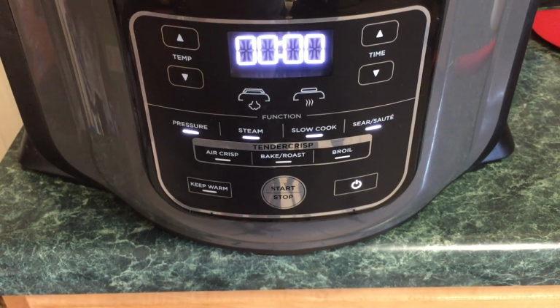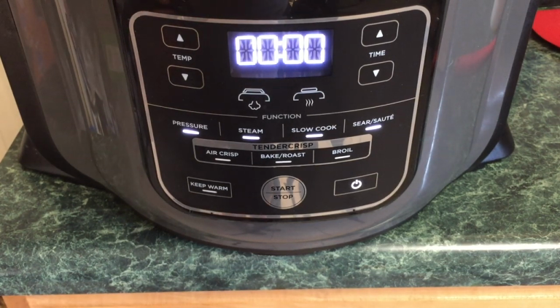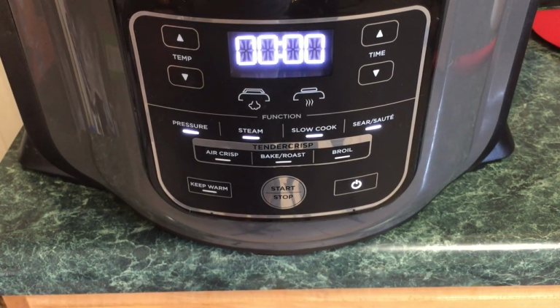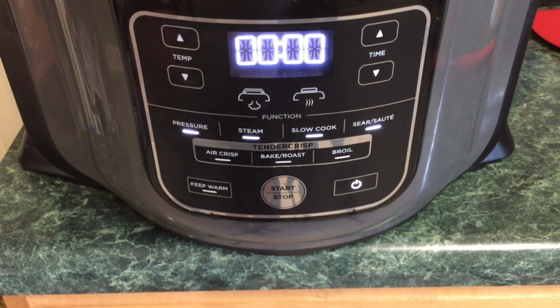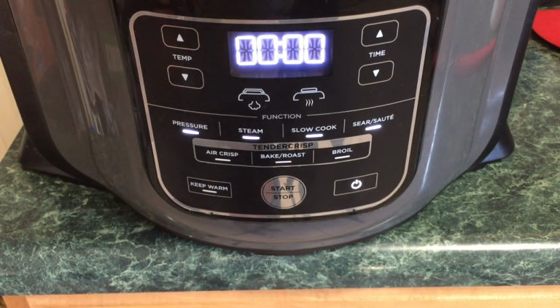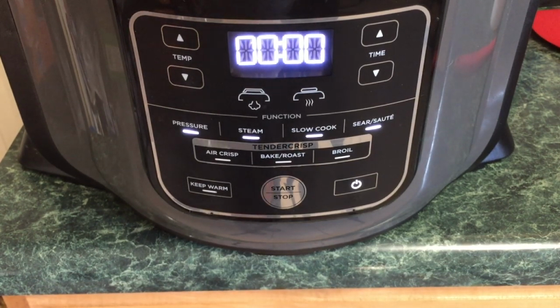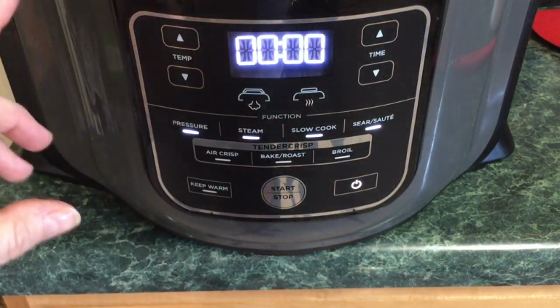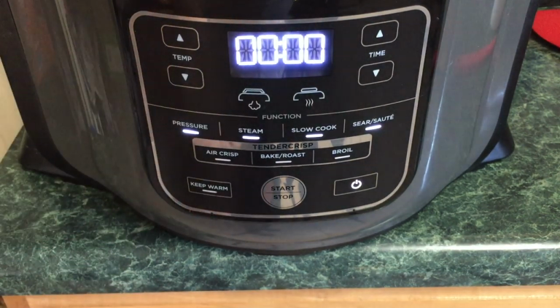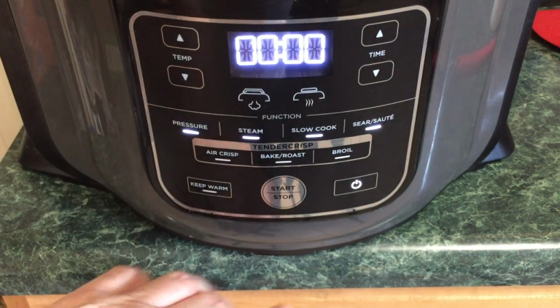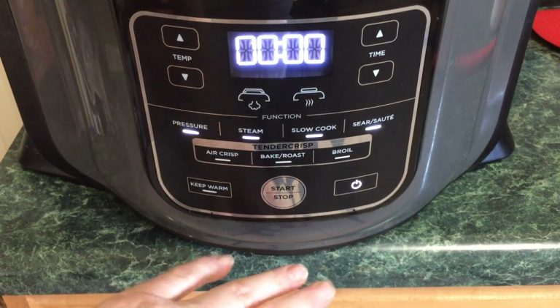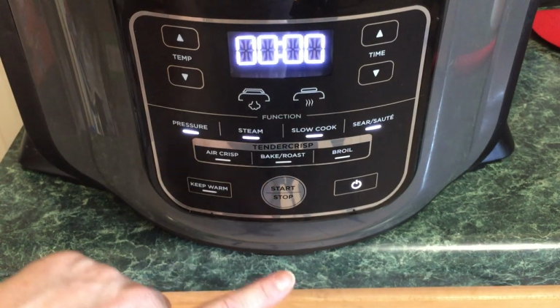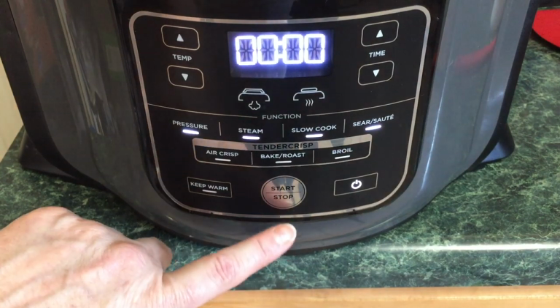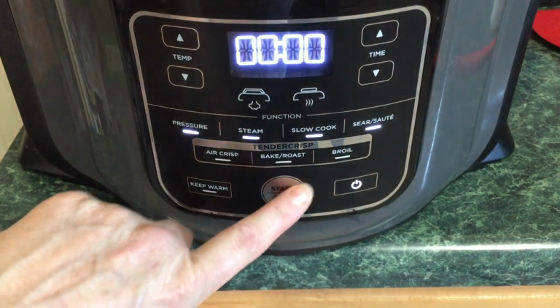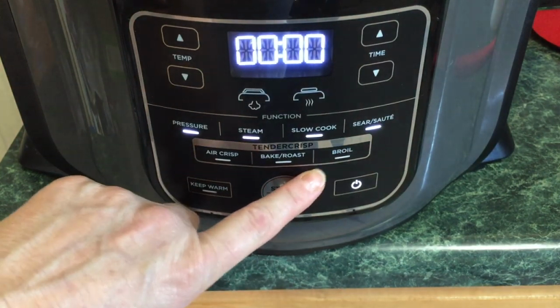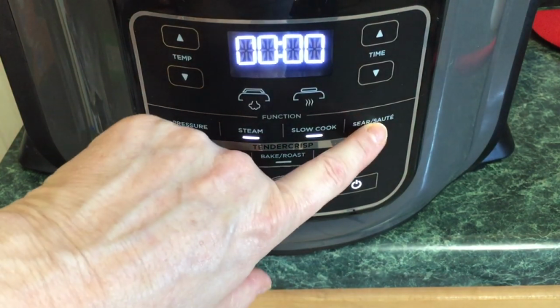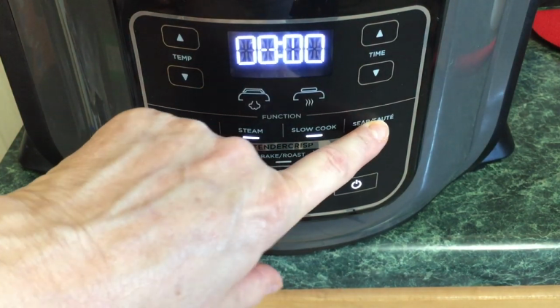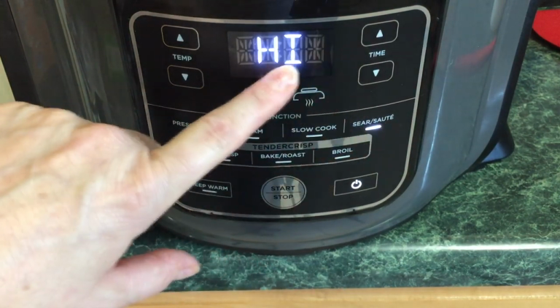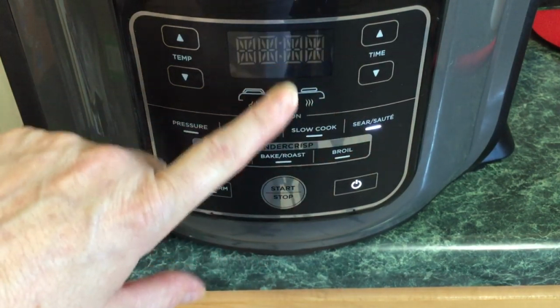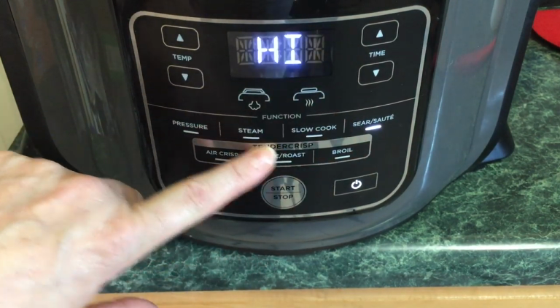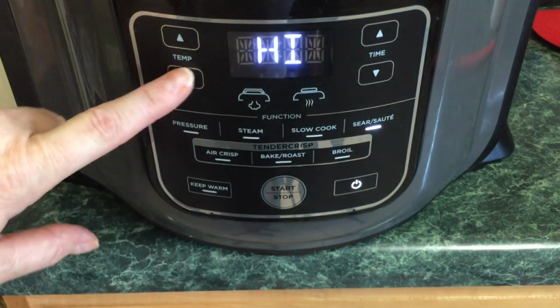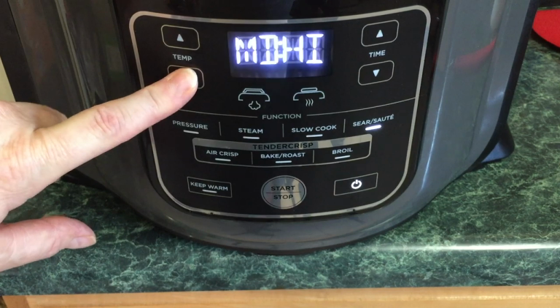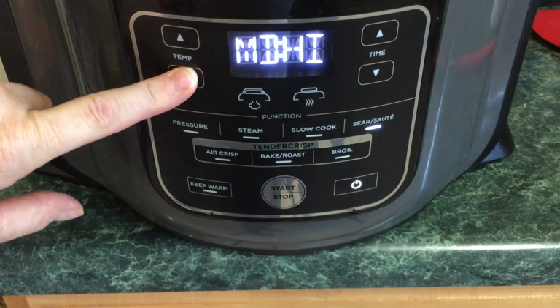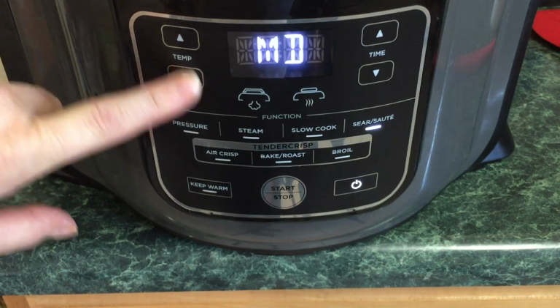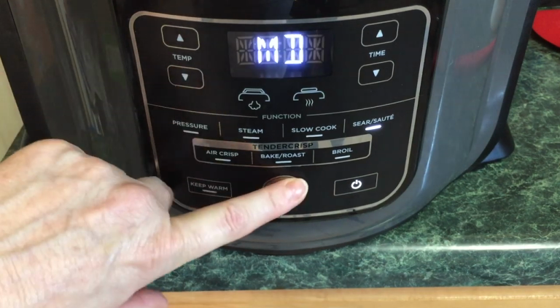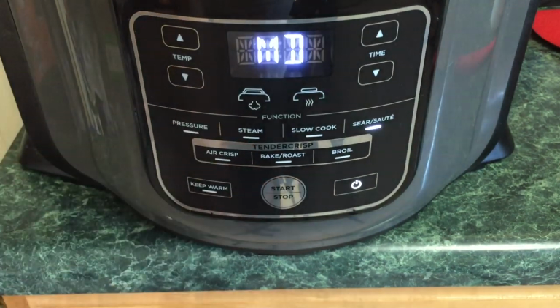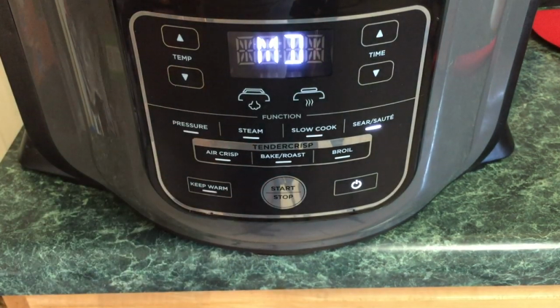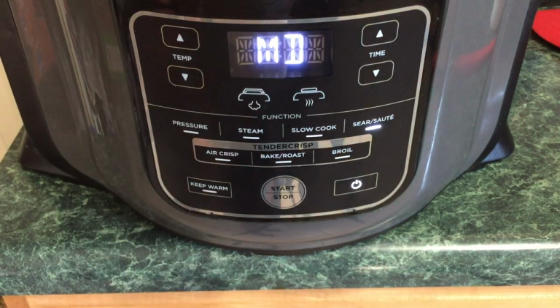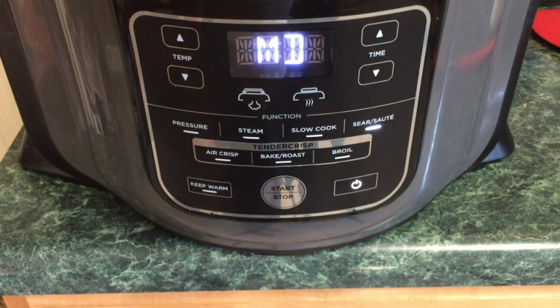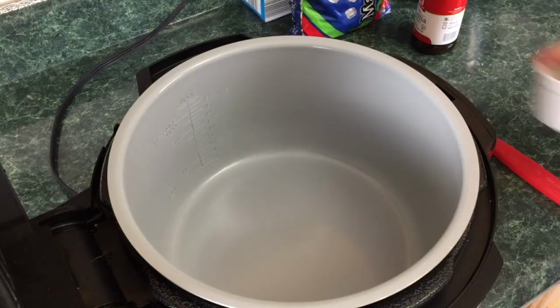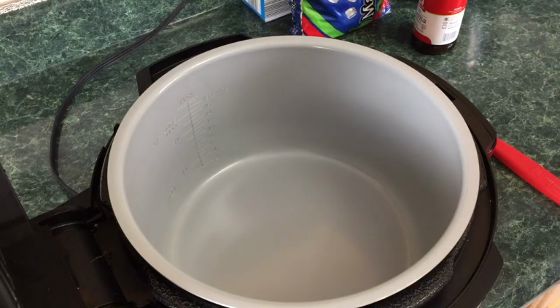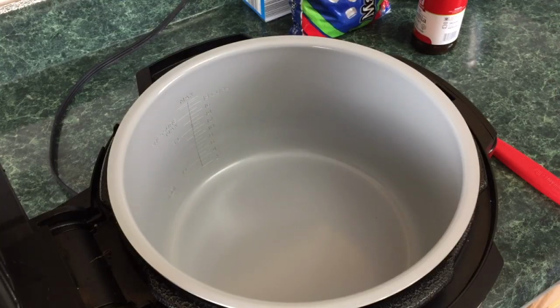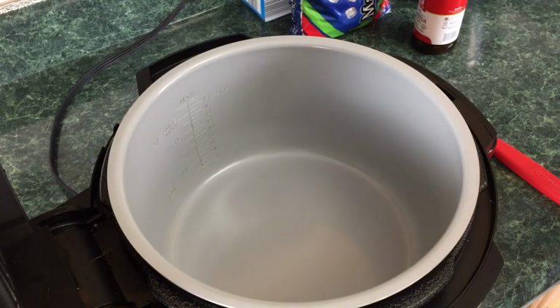I apologize for any lawnmower noise — my neighbor decided to mow his lawn right now. So to get this crispy treat started, you're going to select sear/sauté, which defaults to high. We're going to lower it down to medium and hit start.